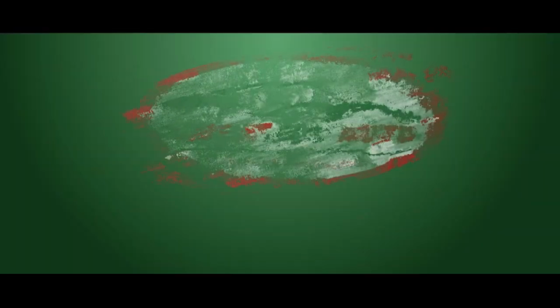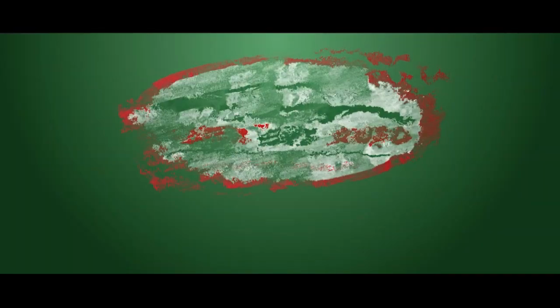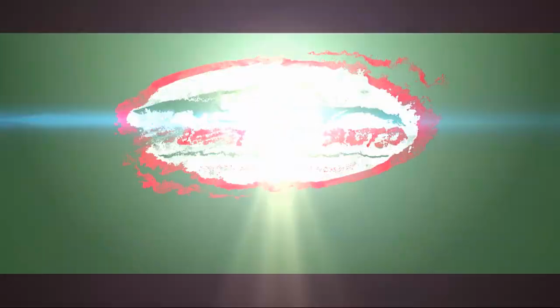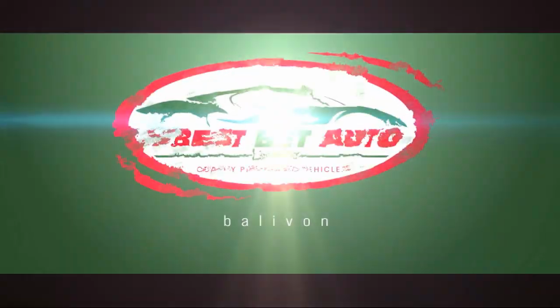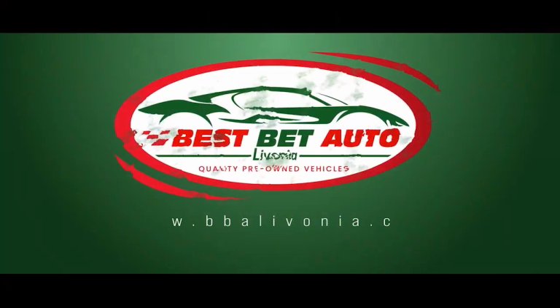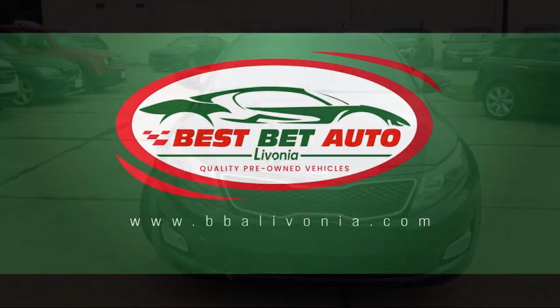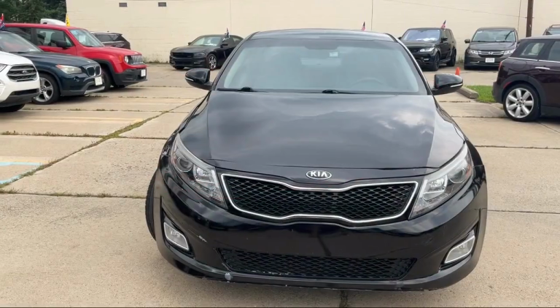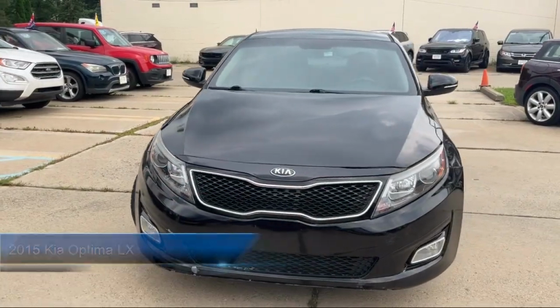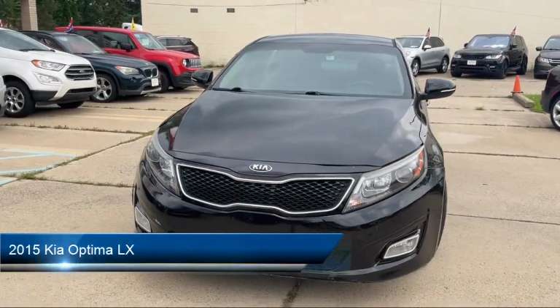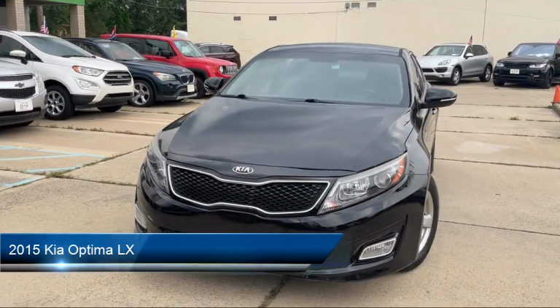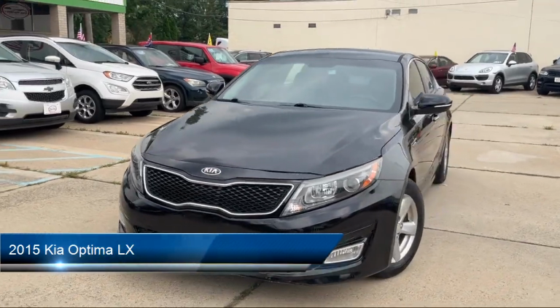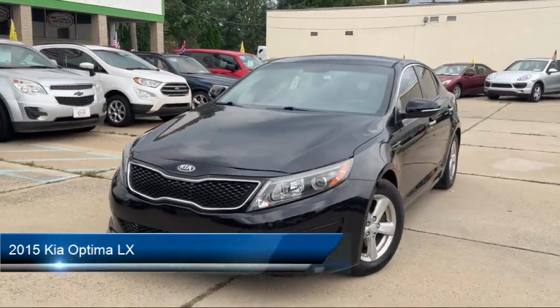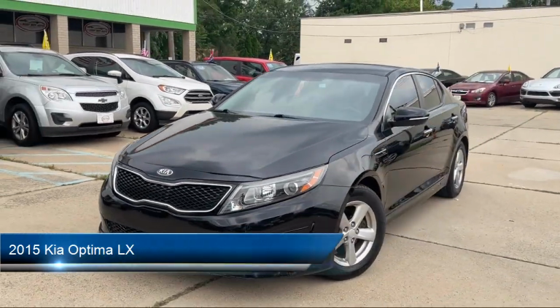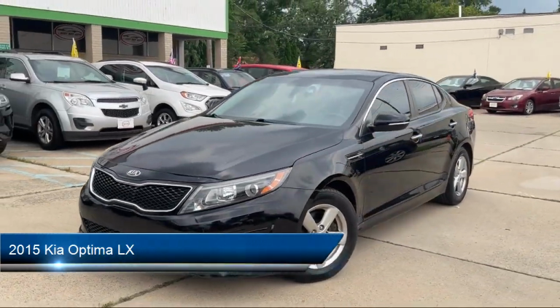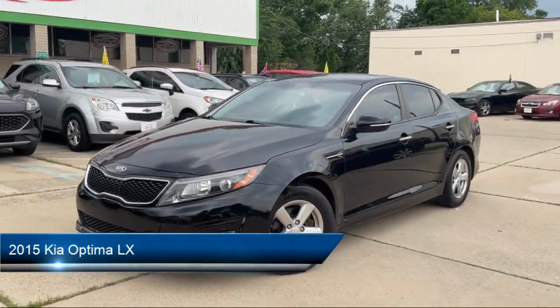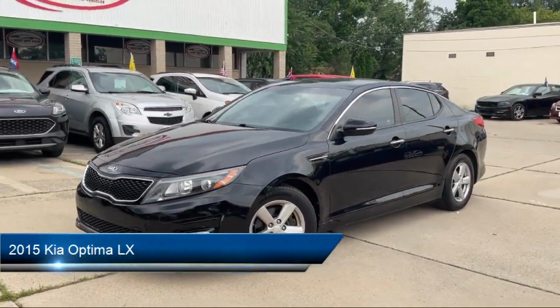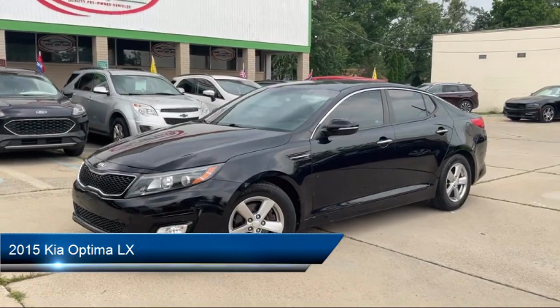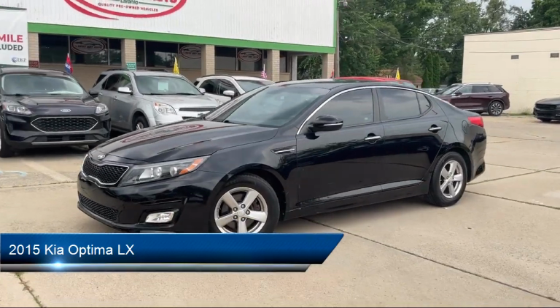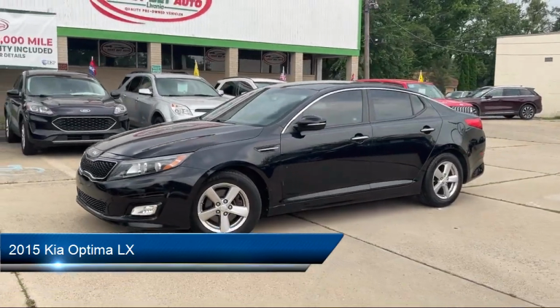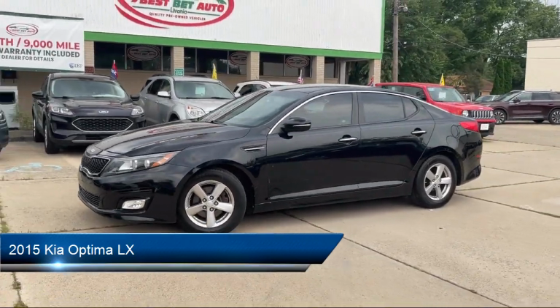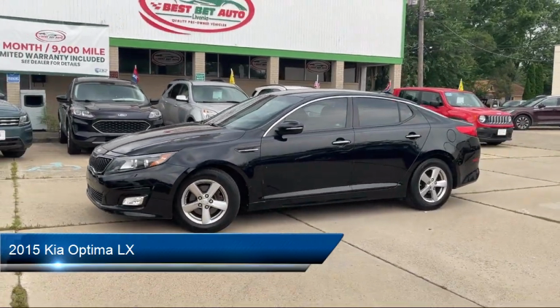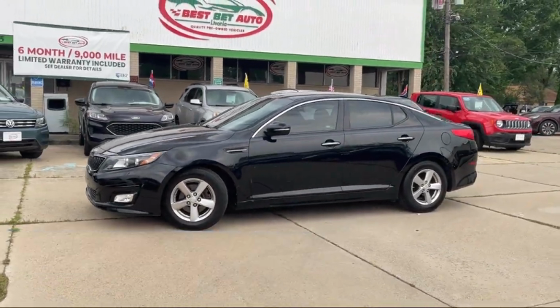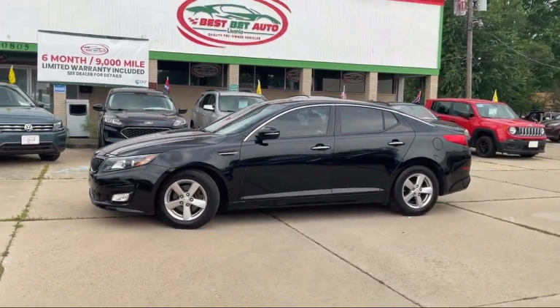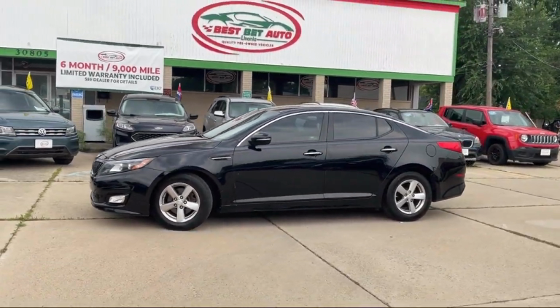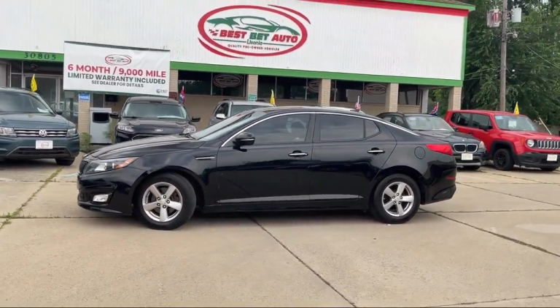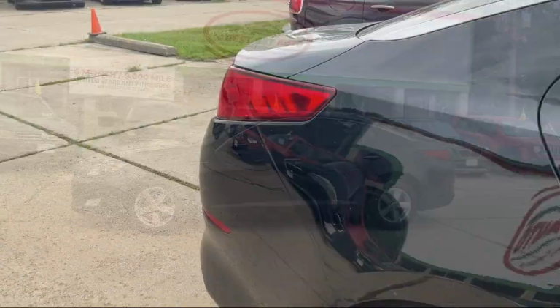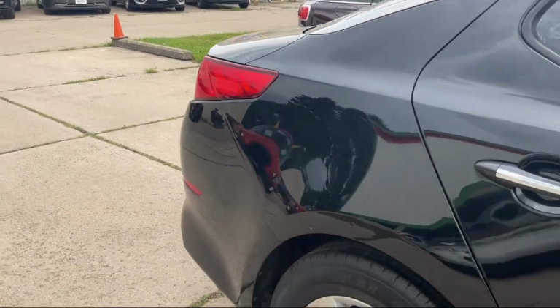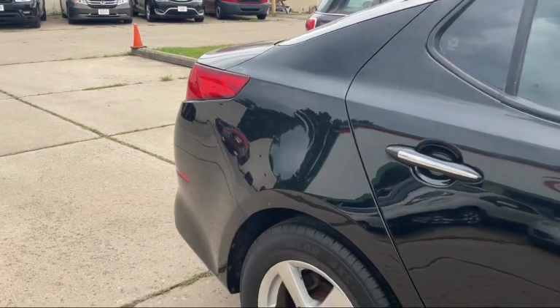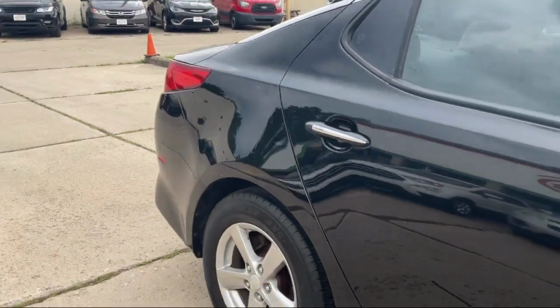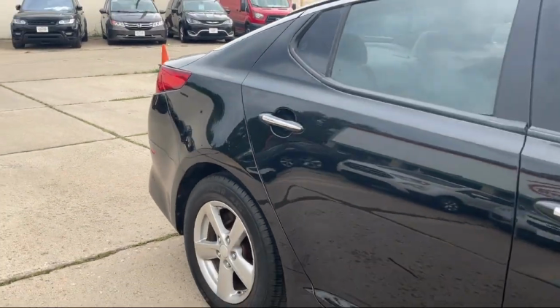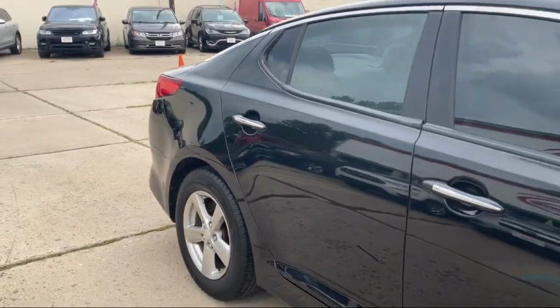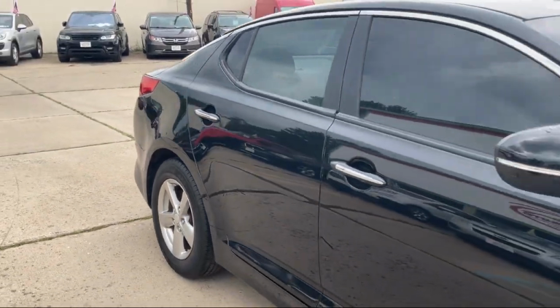Welcome to Best Bet Auto, and here's a look at another one of our great vehicles for sale. It comes equipped with power side mirror adjustments, voice operated audio system, steering wheel mounted phone controls, and steering wheel mounted audio controls.